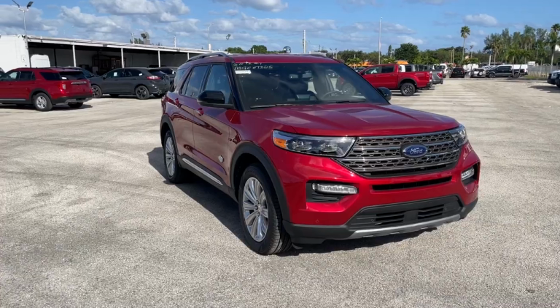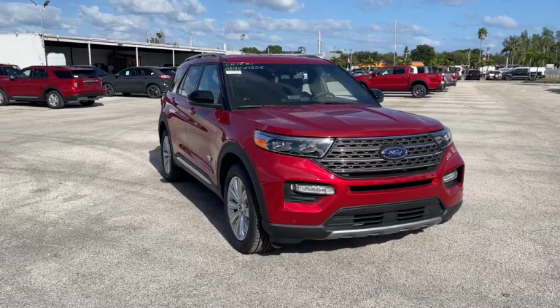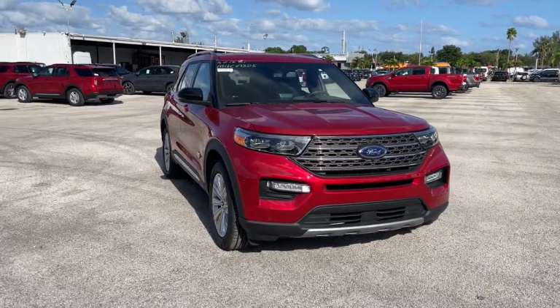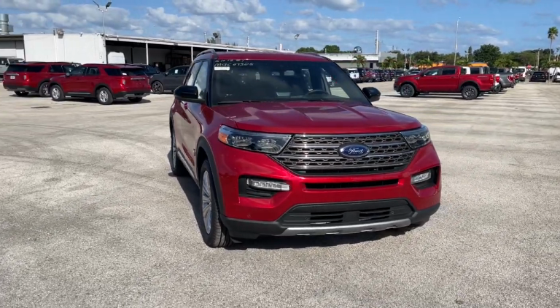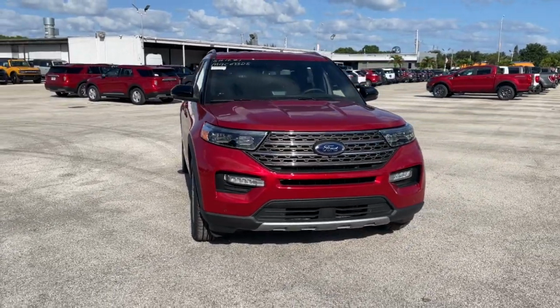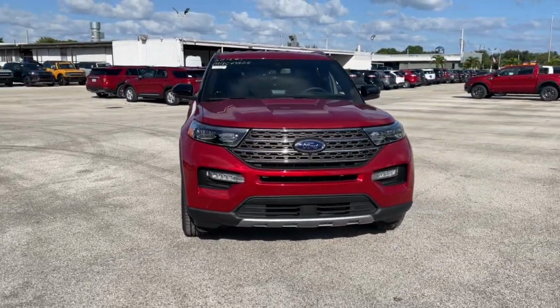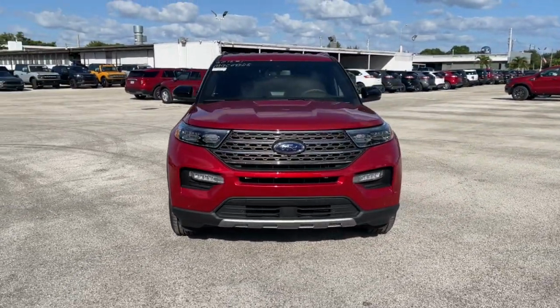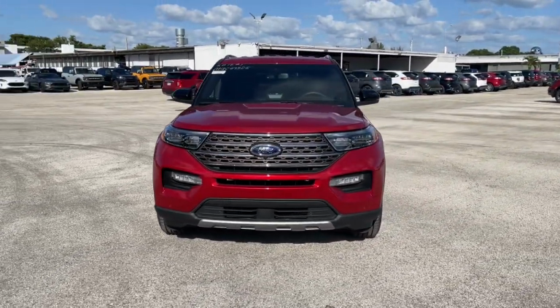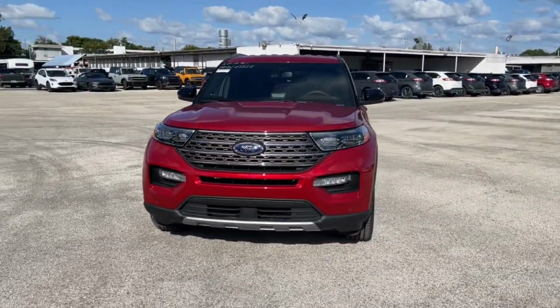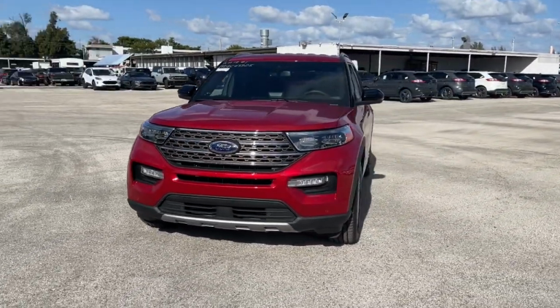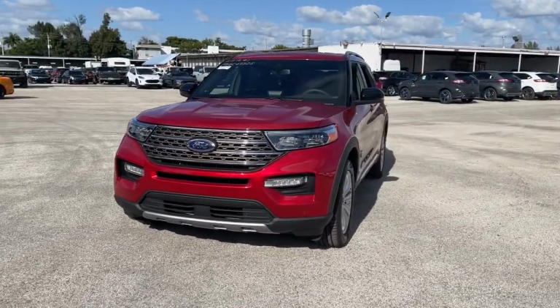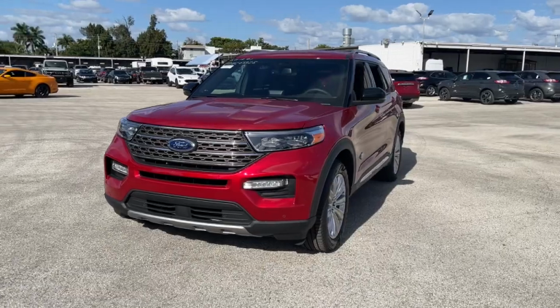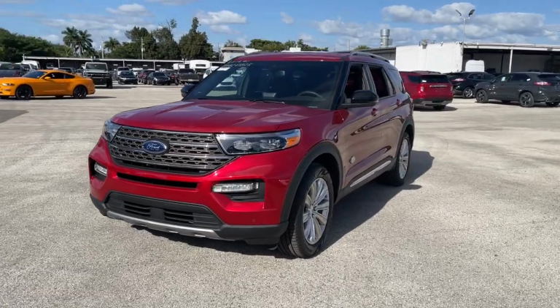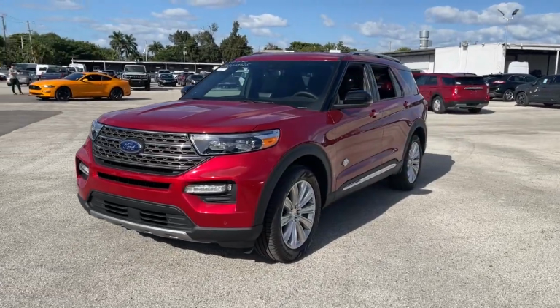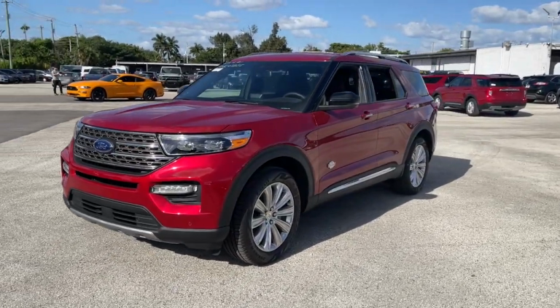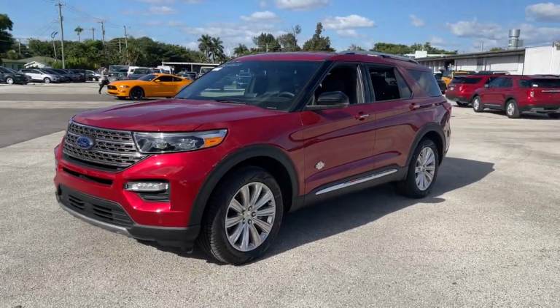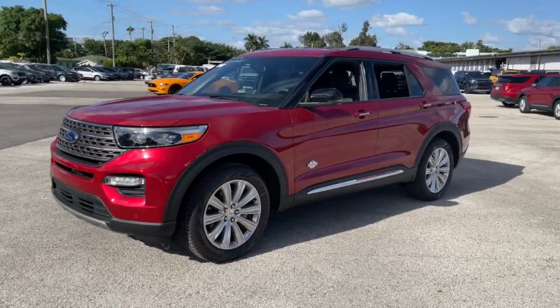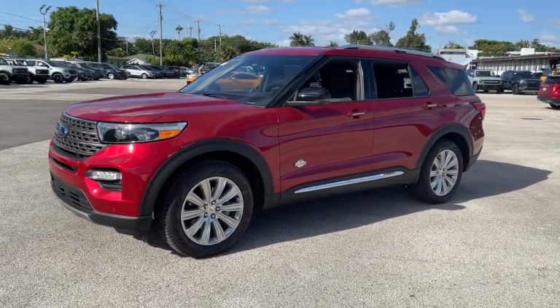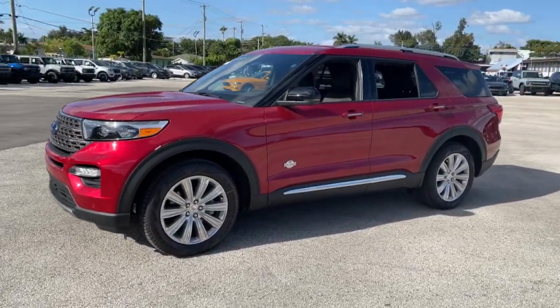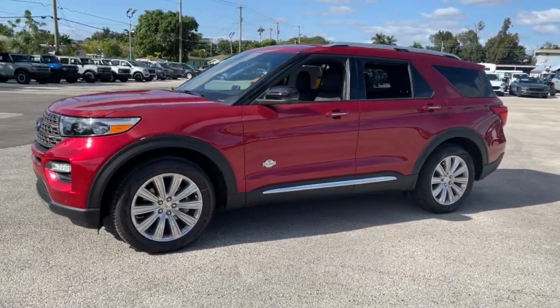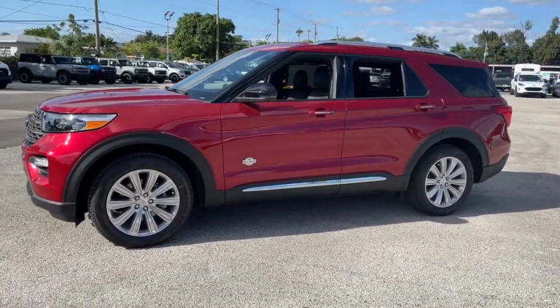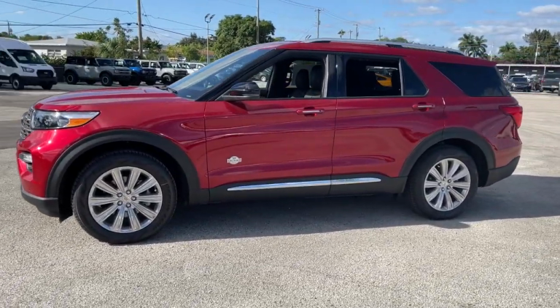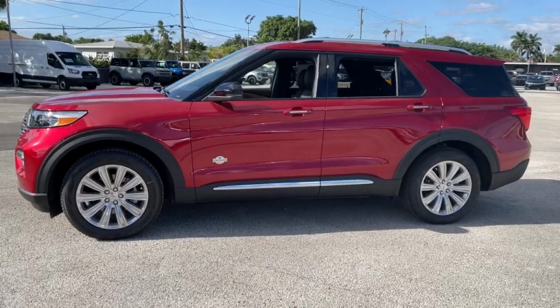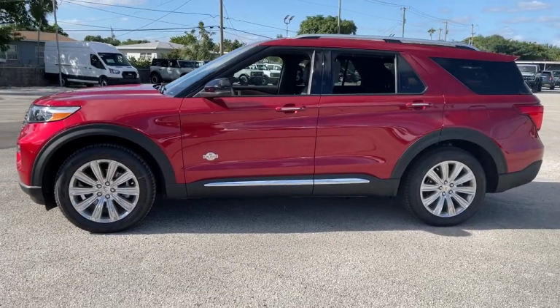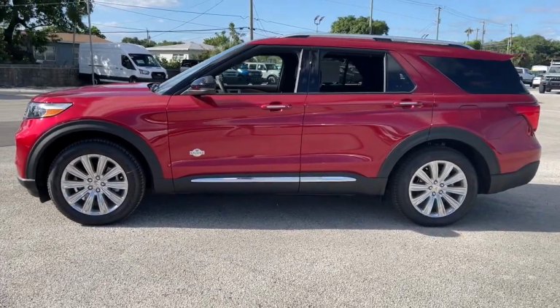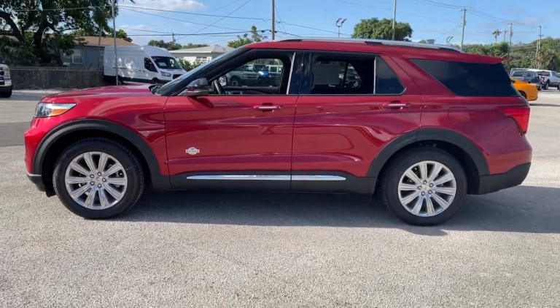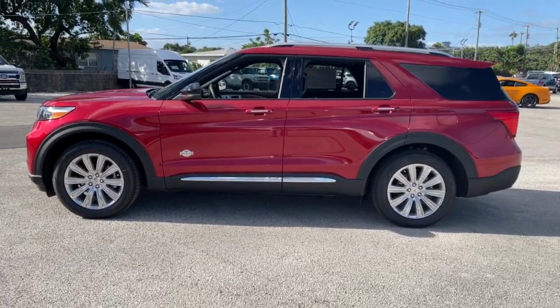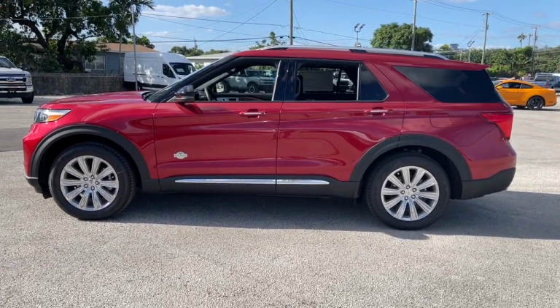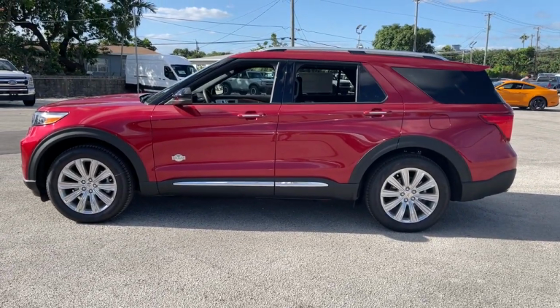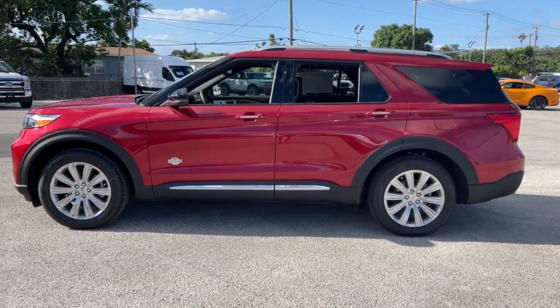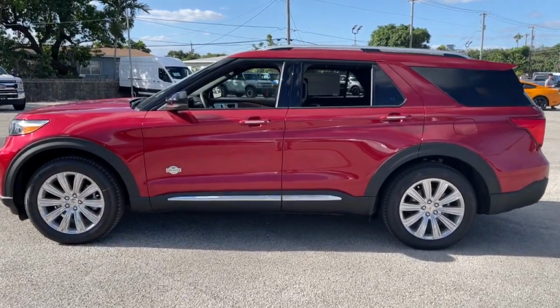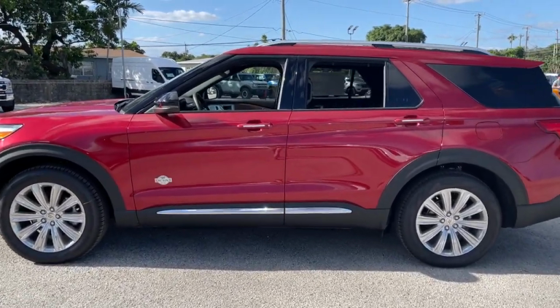Take a moment to check out the 2021 Ford Explorer. Answer the call to adventure in this Ford Explorer, the mid-size SUV with a commanding presence and technology that lets you customize your driving experience.